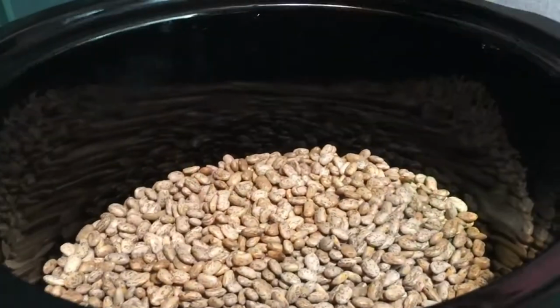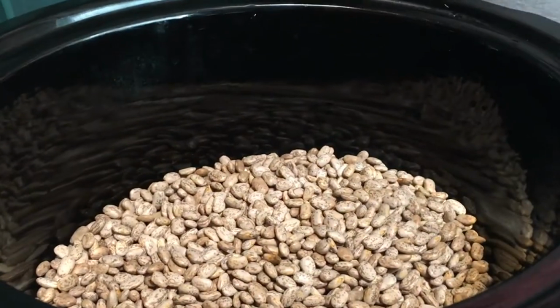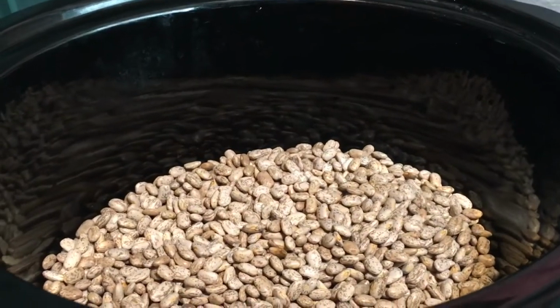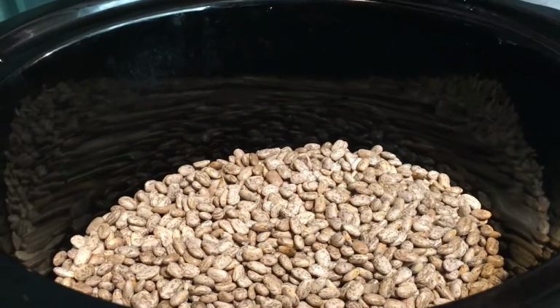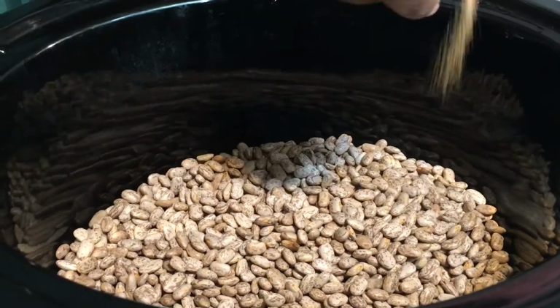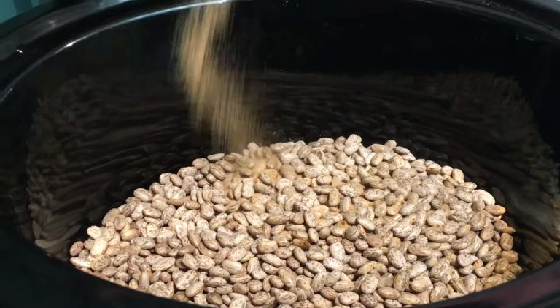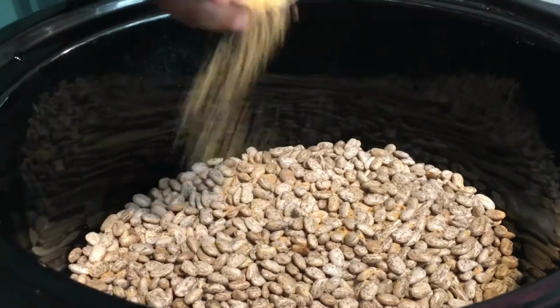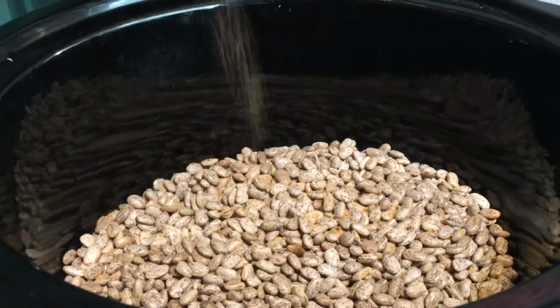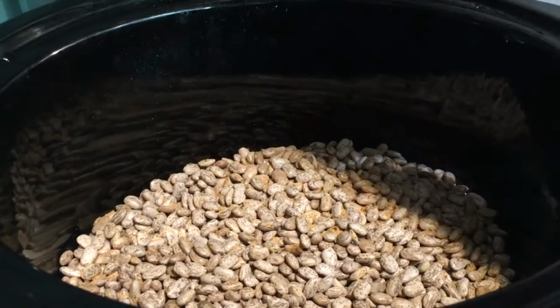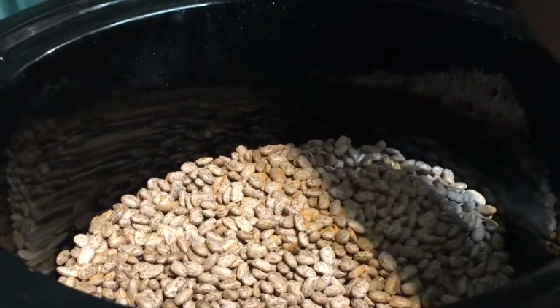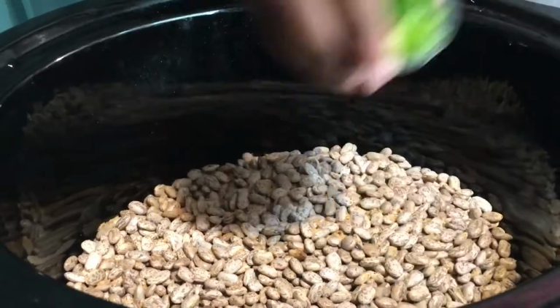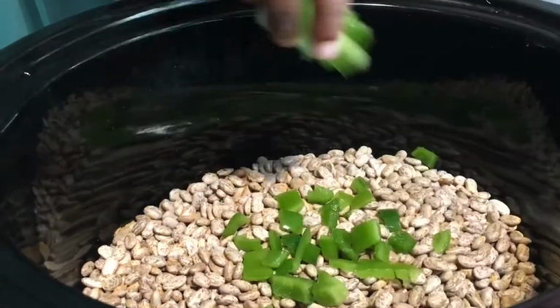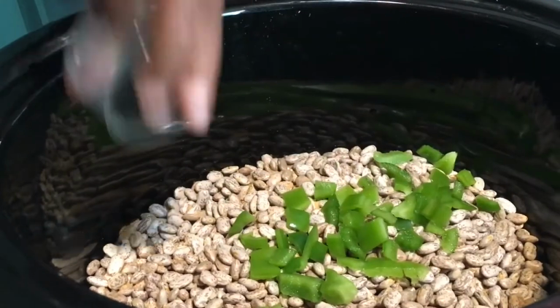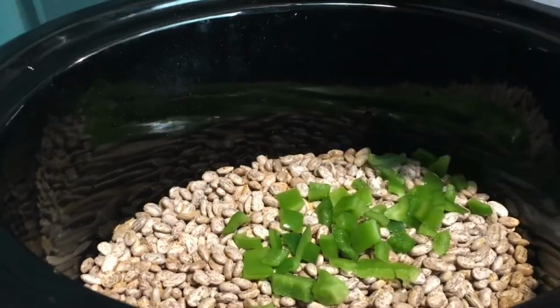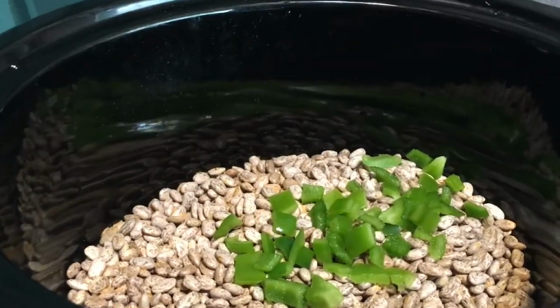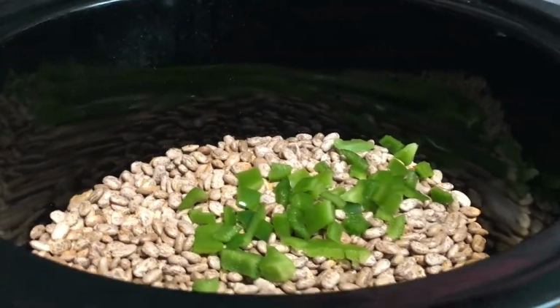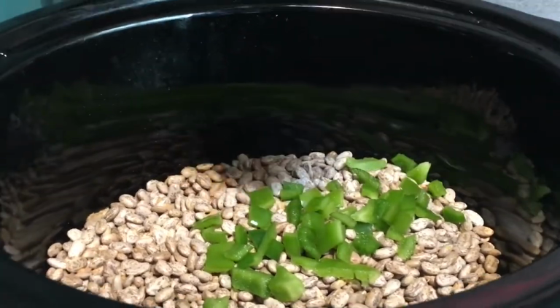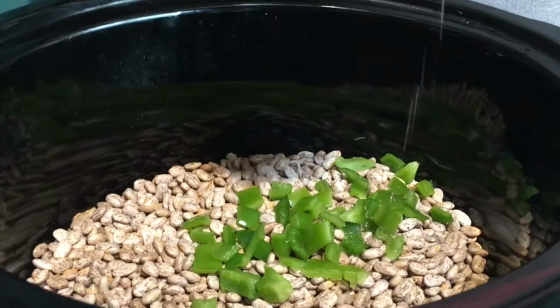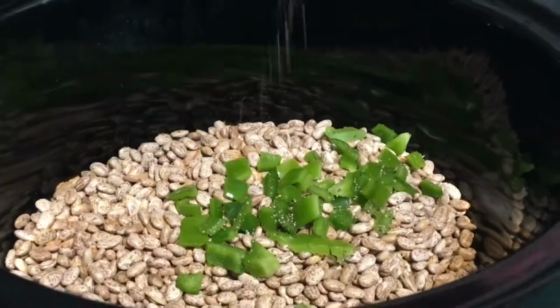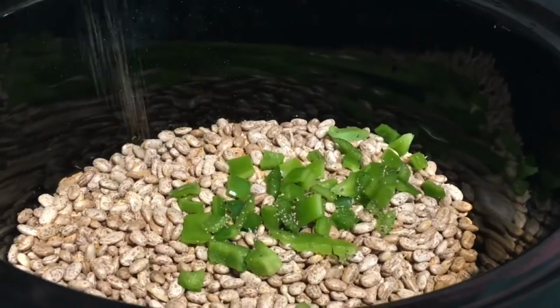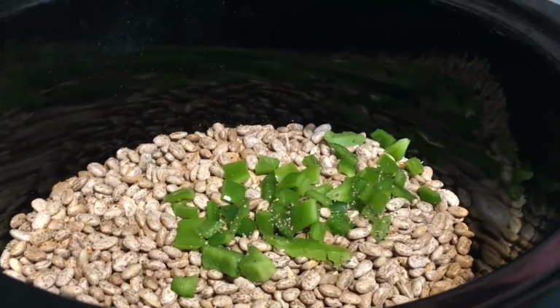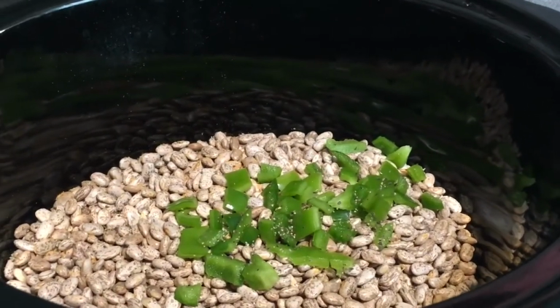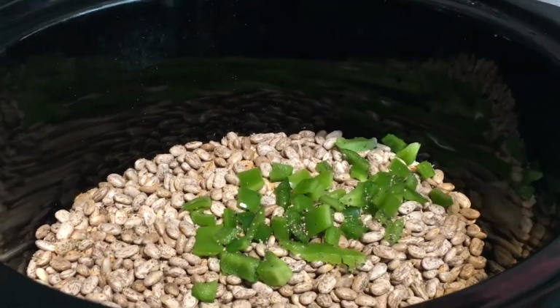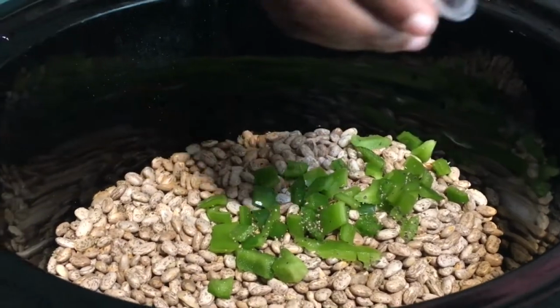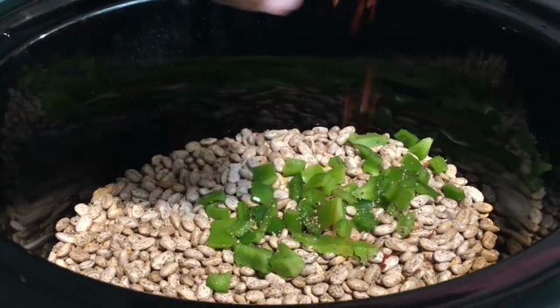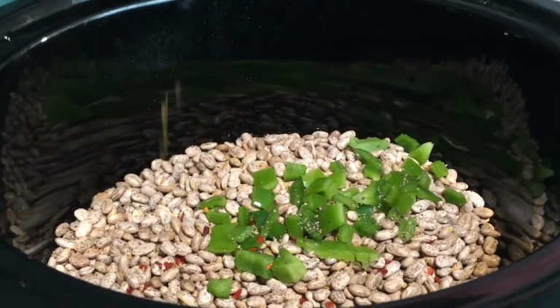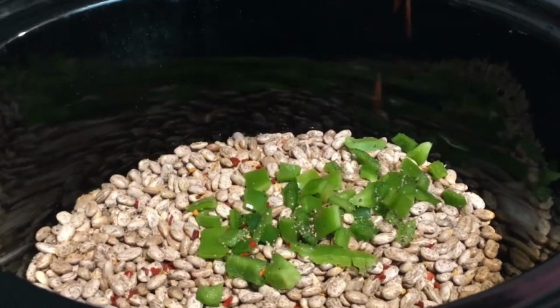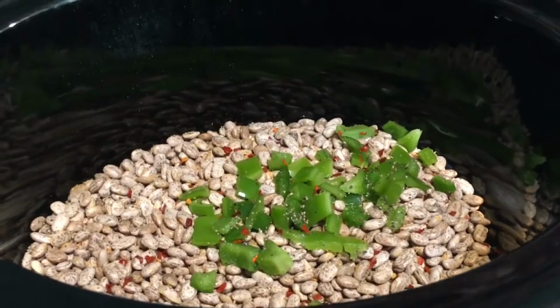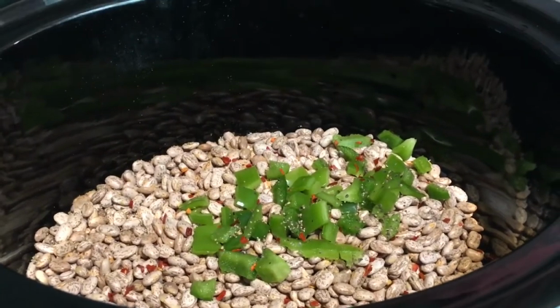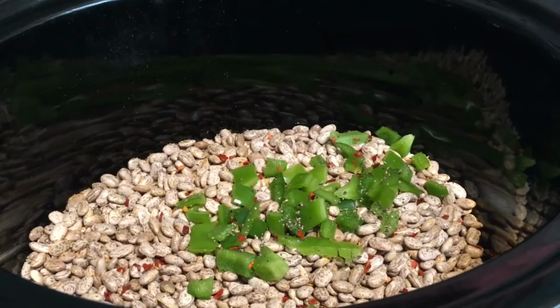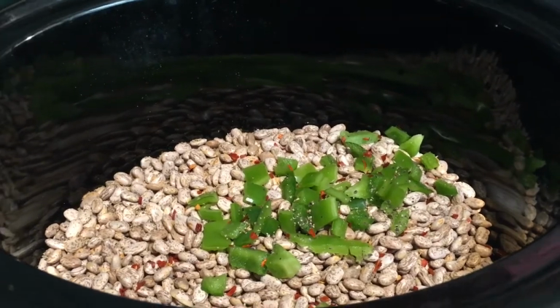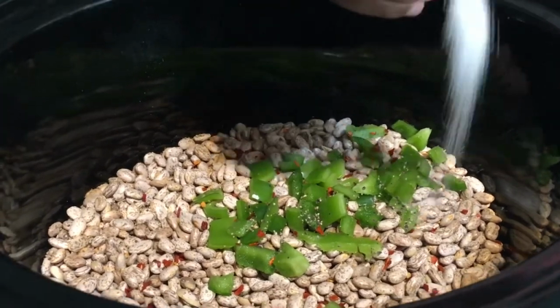Next, you'll remove your beans from the bag, take them to the sink, put them in a bowl, wash them, rinse them off, and look for any dirt or rocks. Once you've washed them, return them back to the crock pot and add all of your seasonings and all the other ingredients.